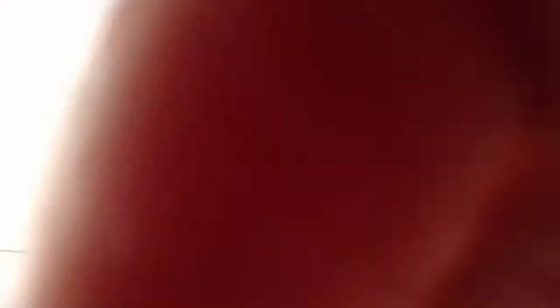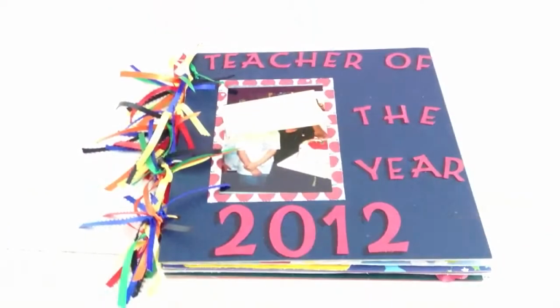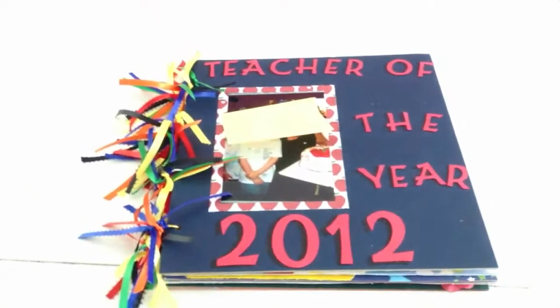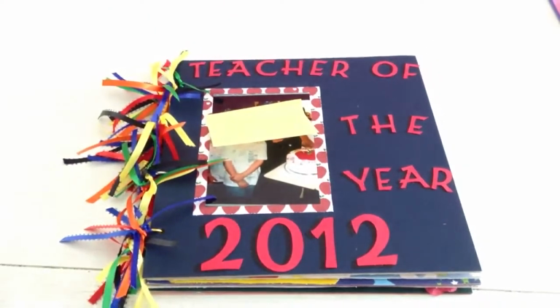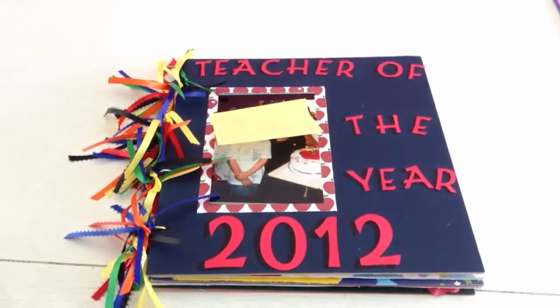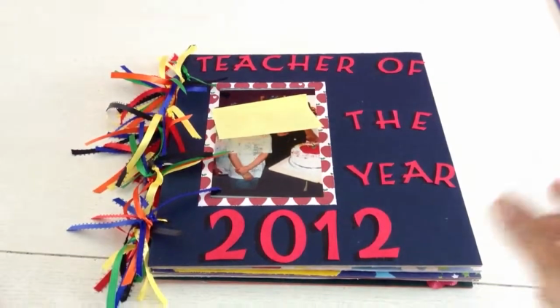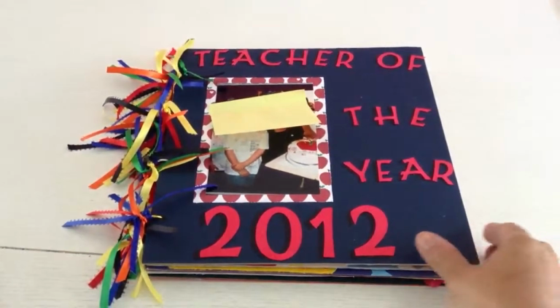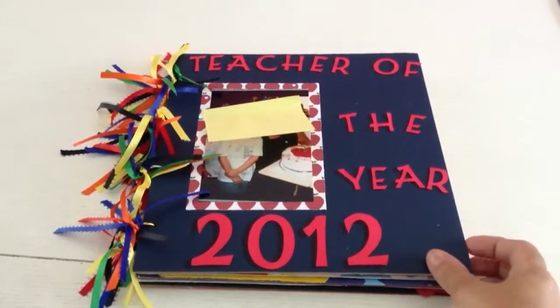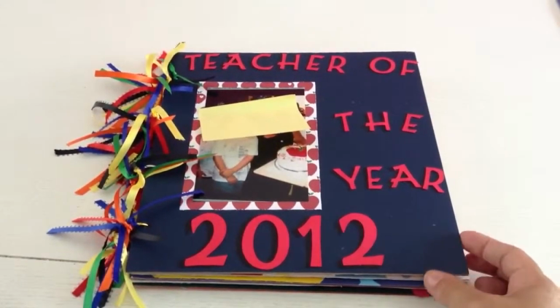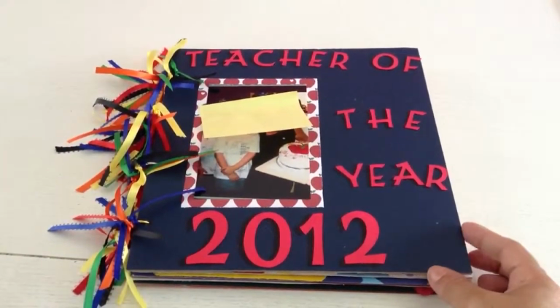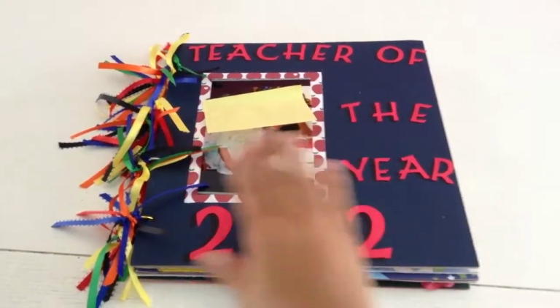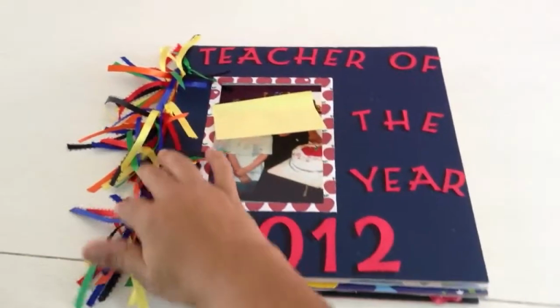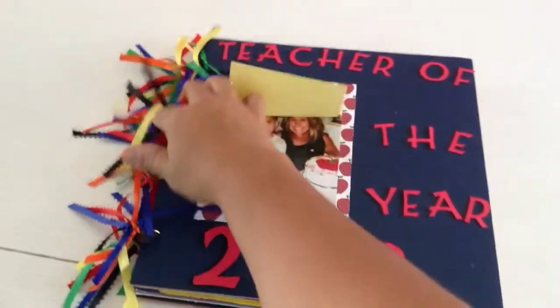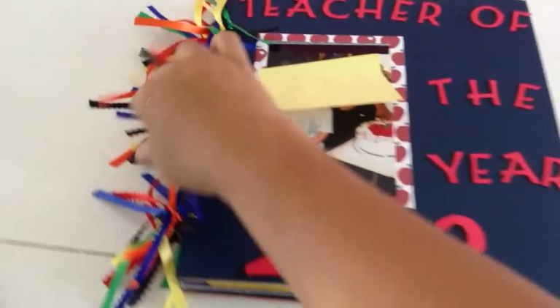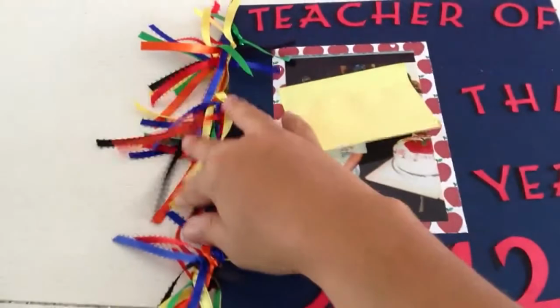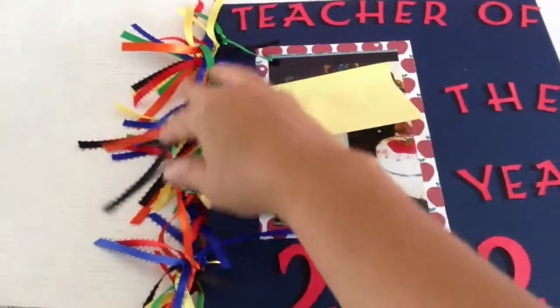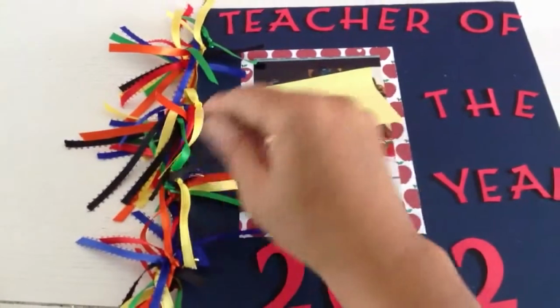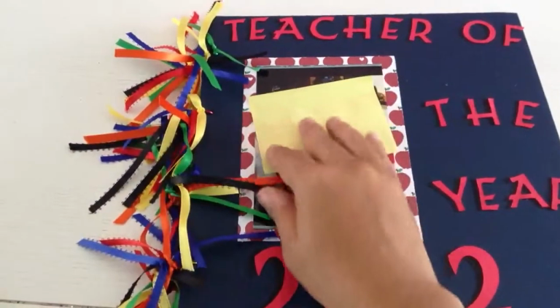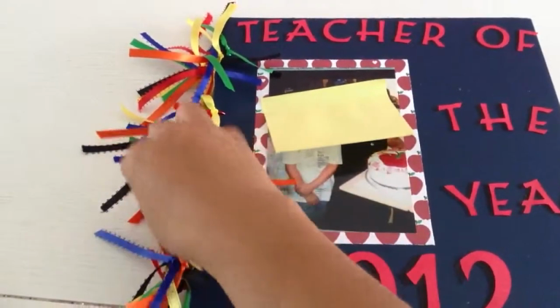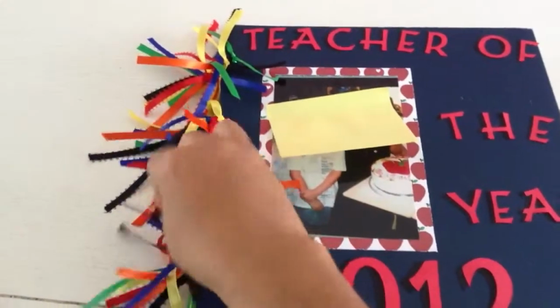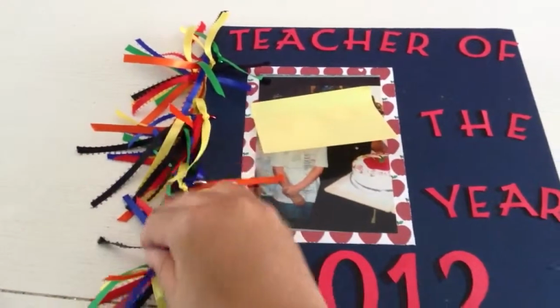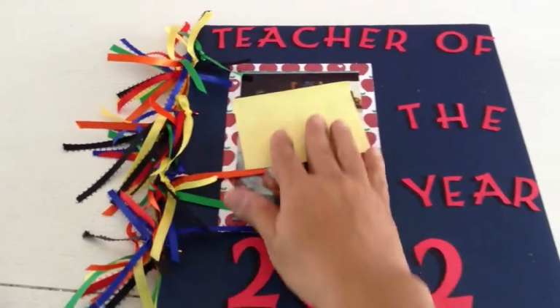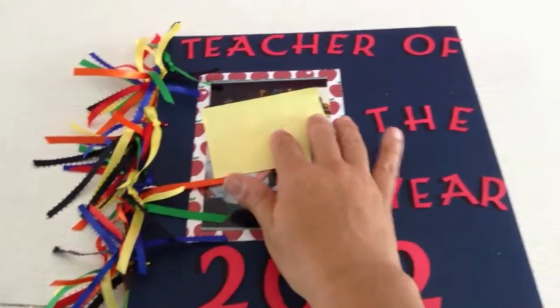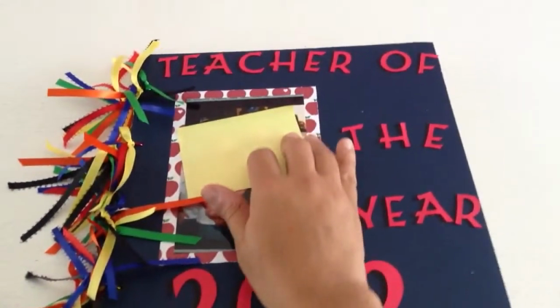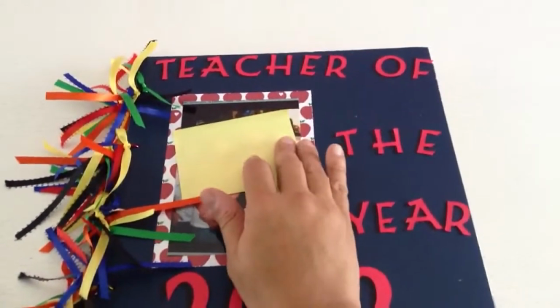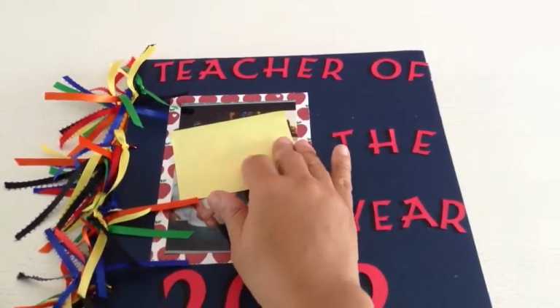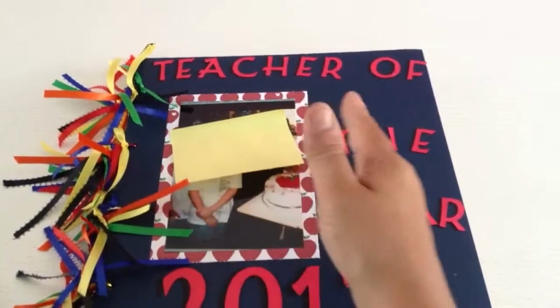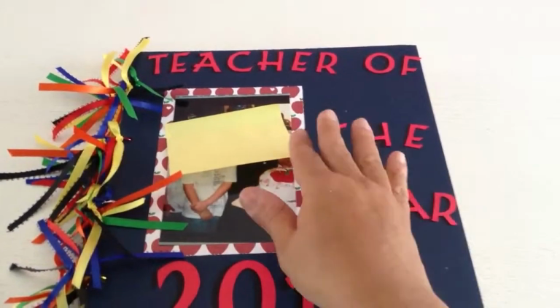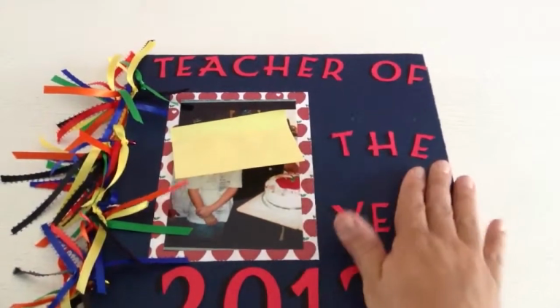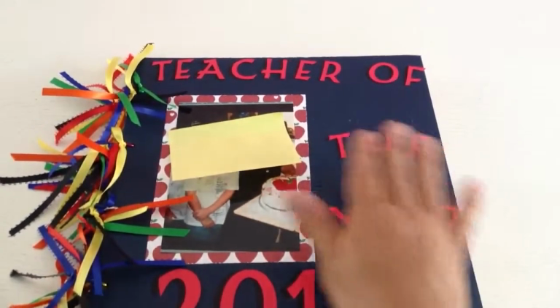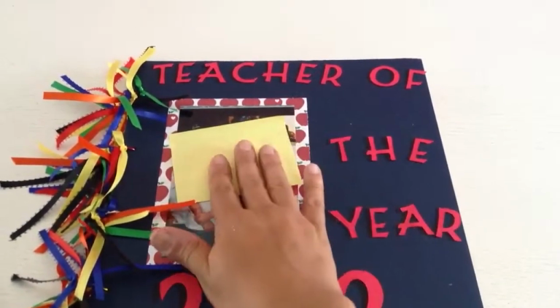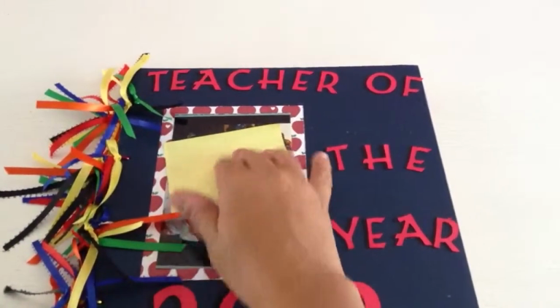This is a chipboard mini album, made out of chipboard. I did put ribbons with the colors that I used inside to make it colorful. It's for a teacher — mom thought it would be special to make this for a special teacher.